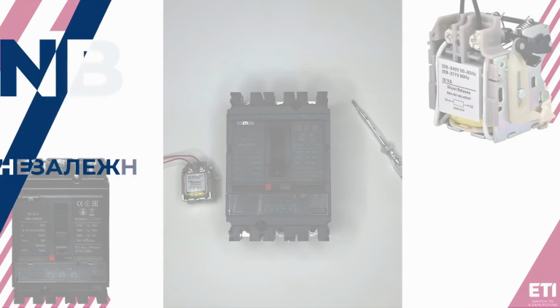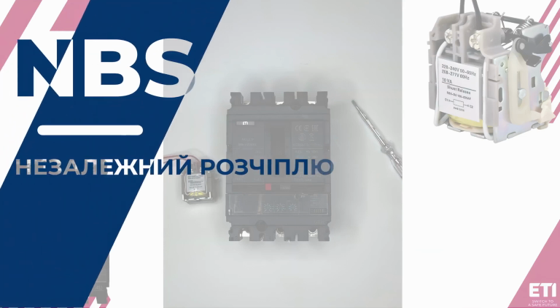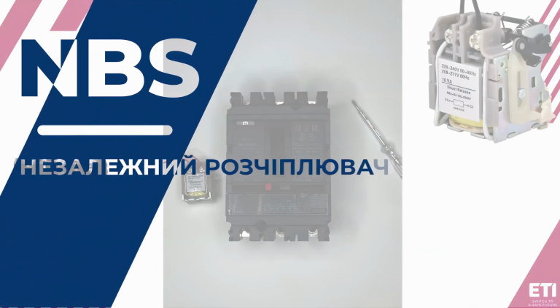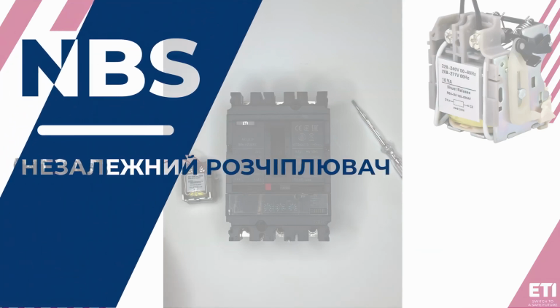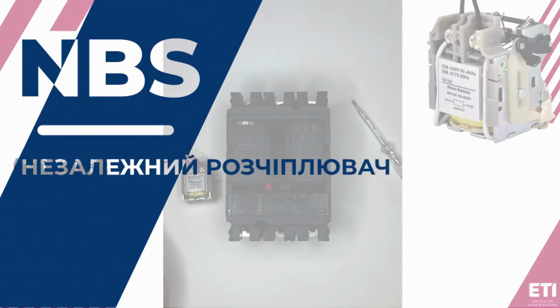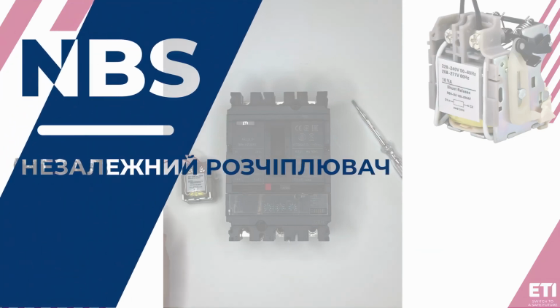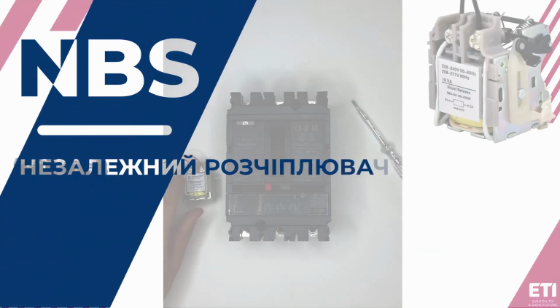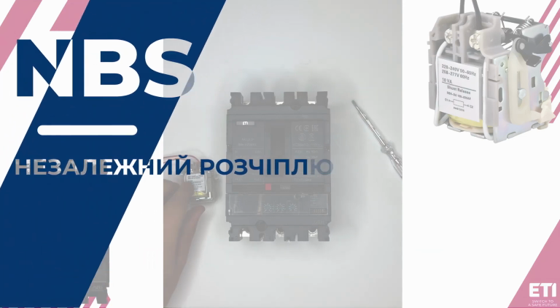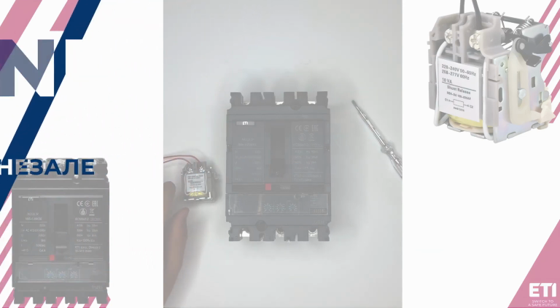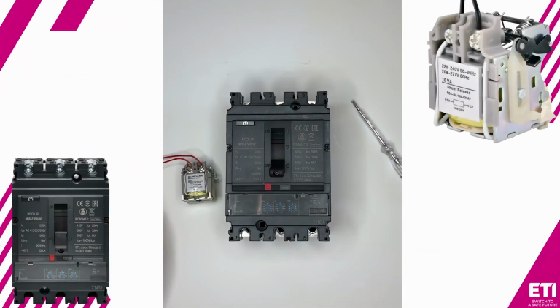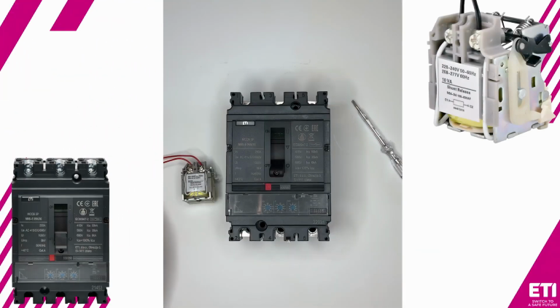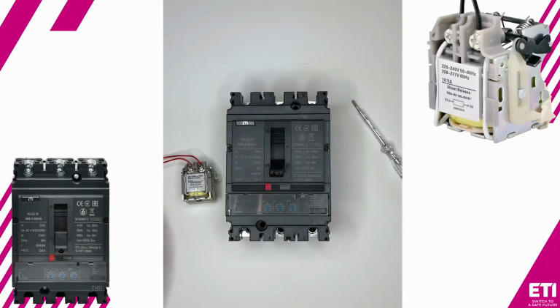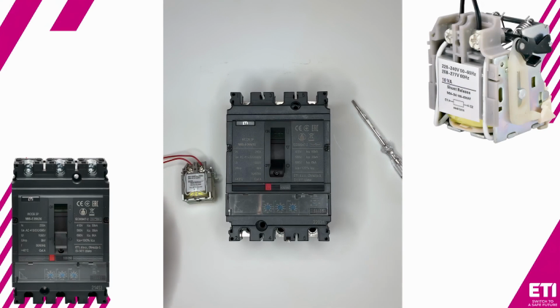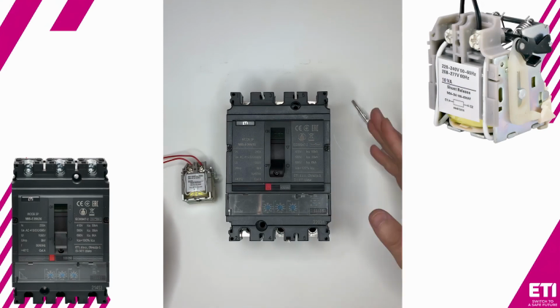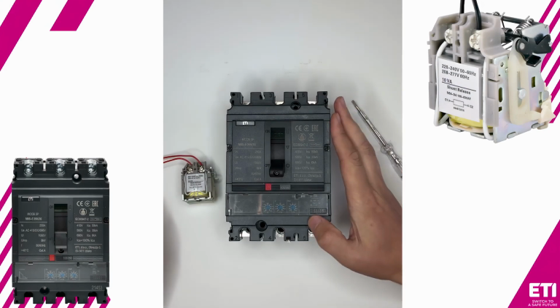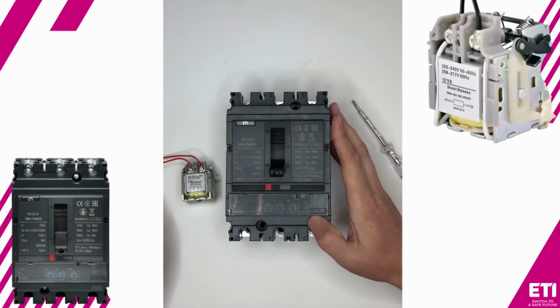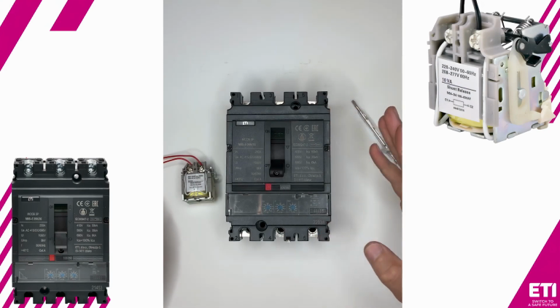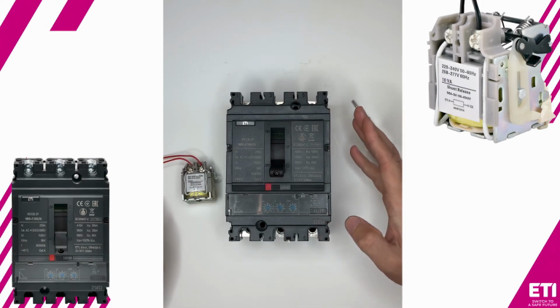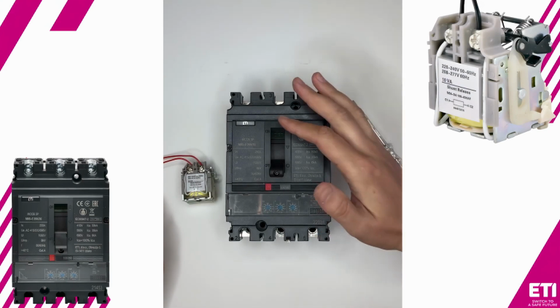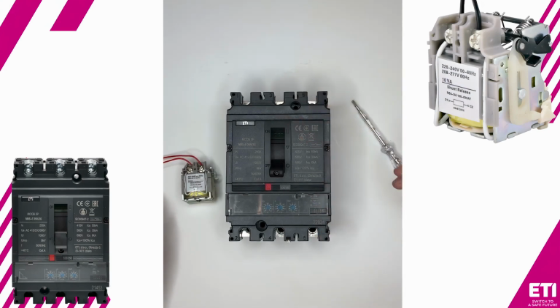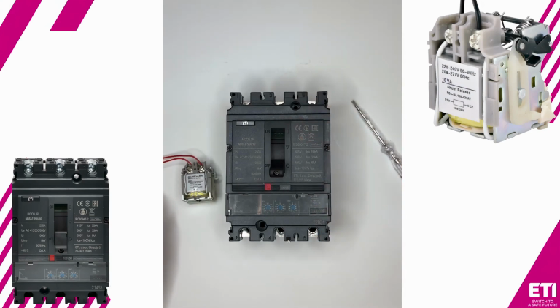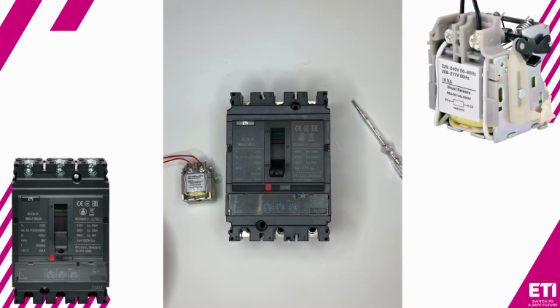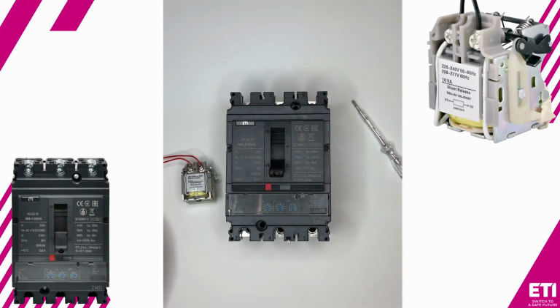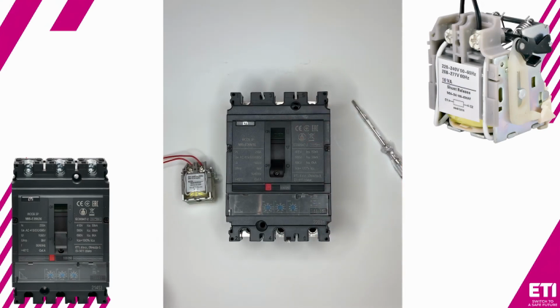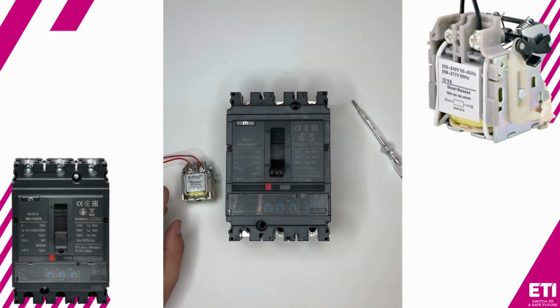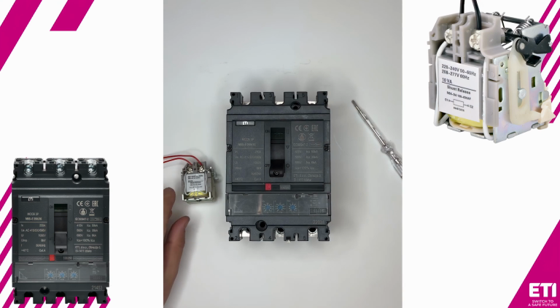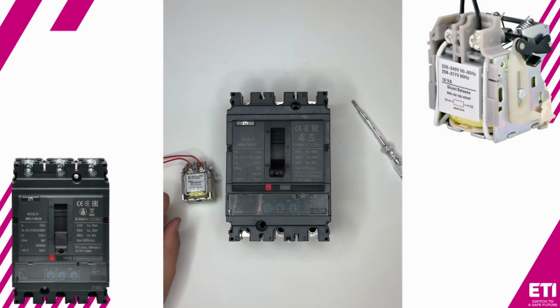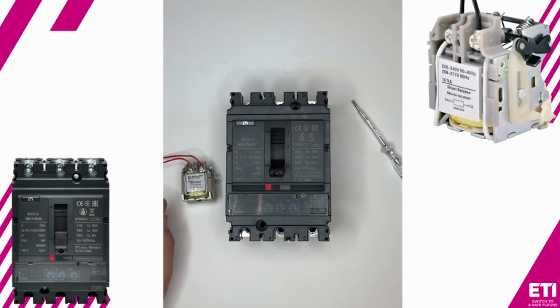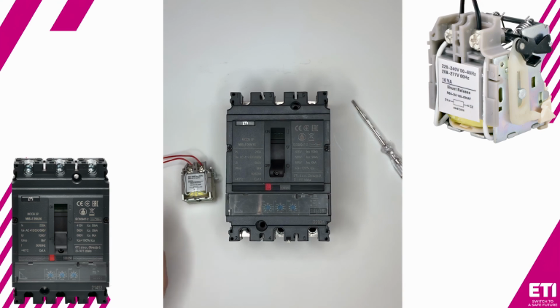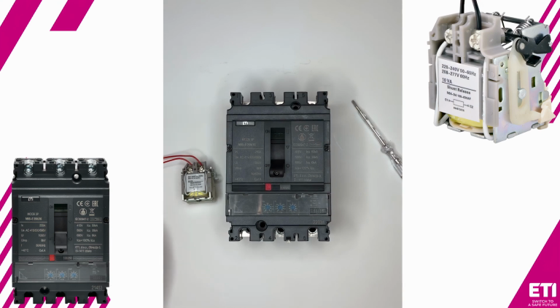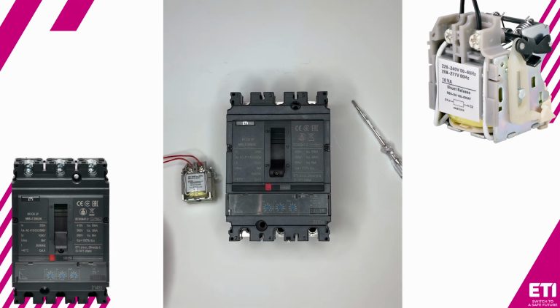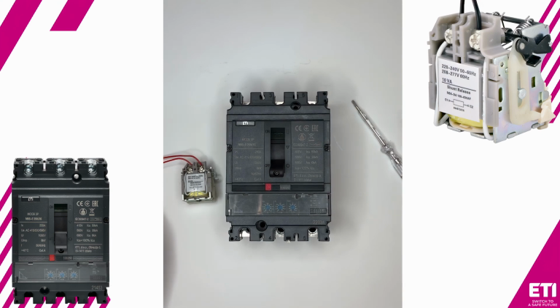Hello everyone. Today, we'll be installing a shunt trip on the Etabreak NBS molded case circuit breaker with a rated current of 250 amps. The primary function of a shunt trip is to remotely disconnect the circuit breaker.